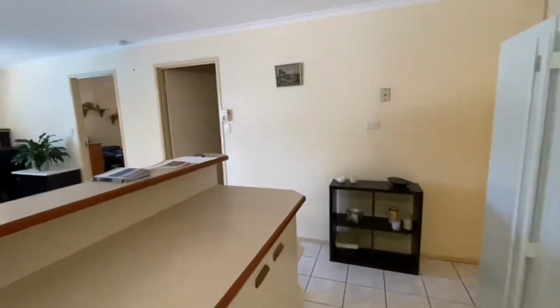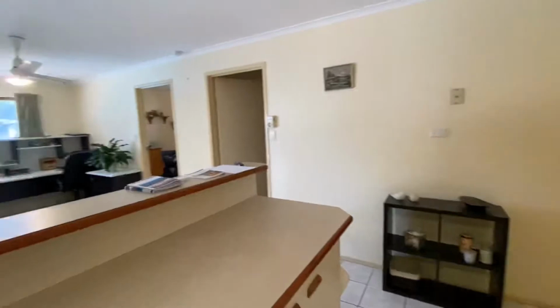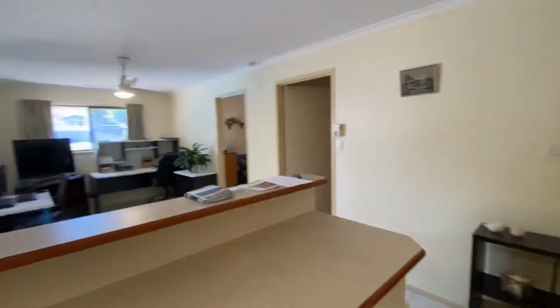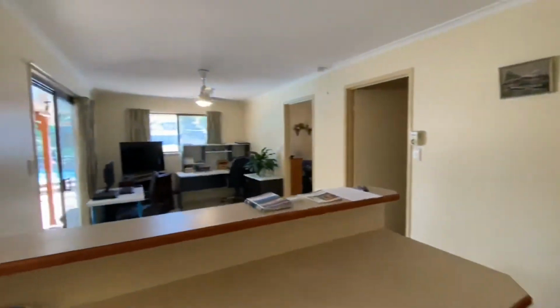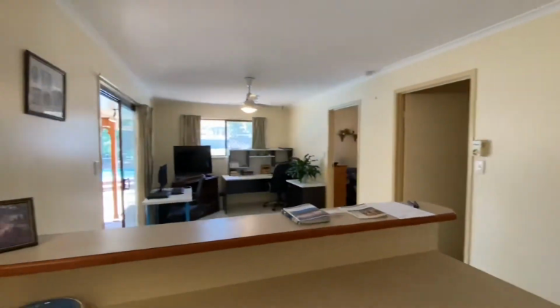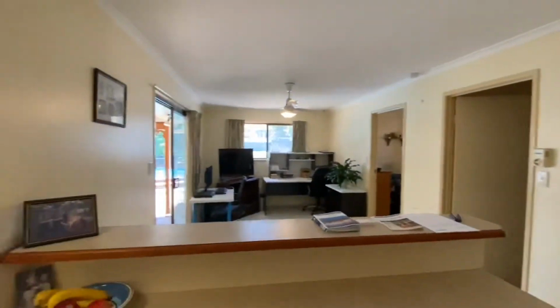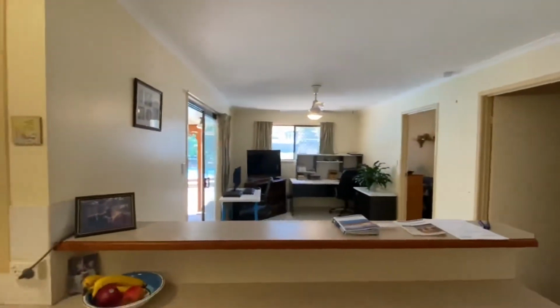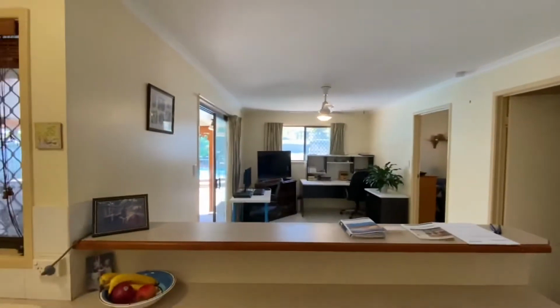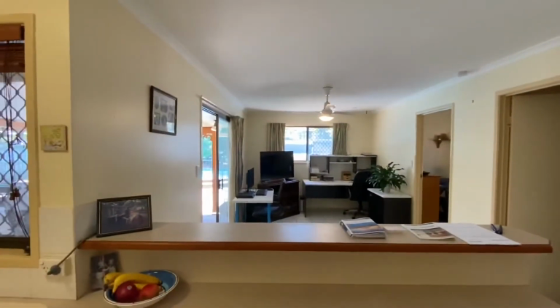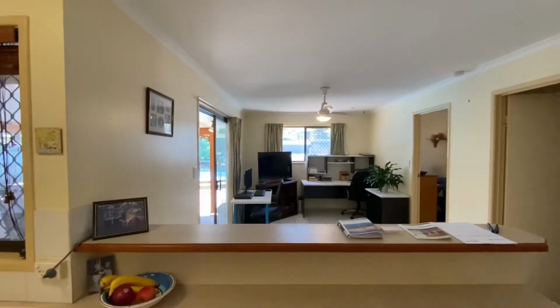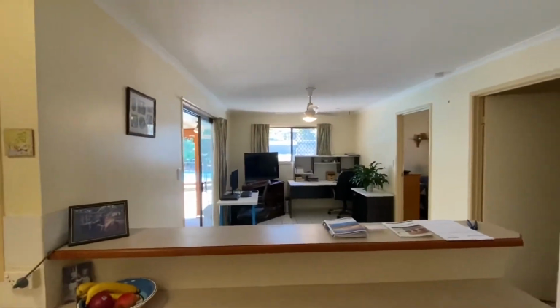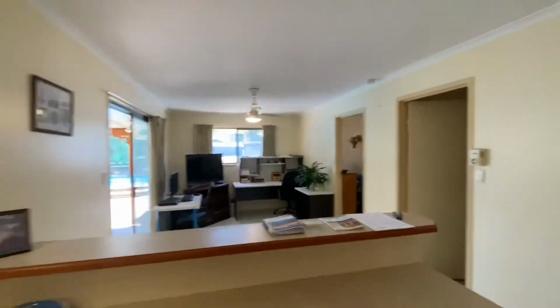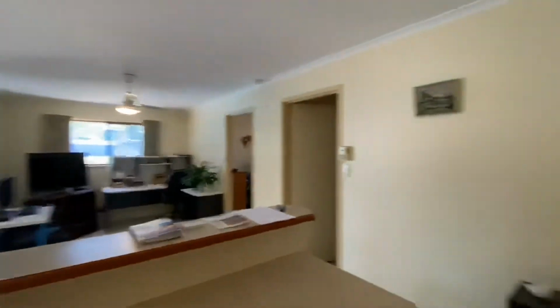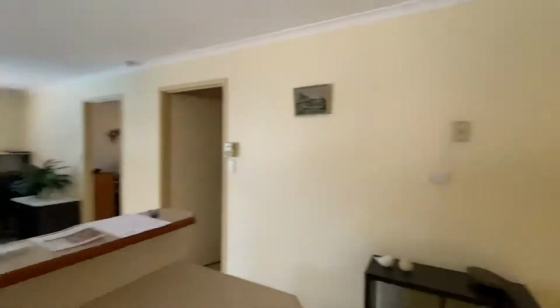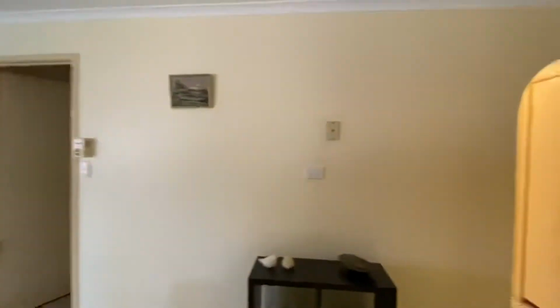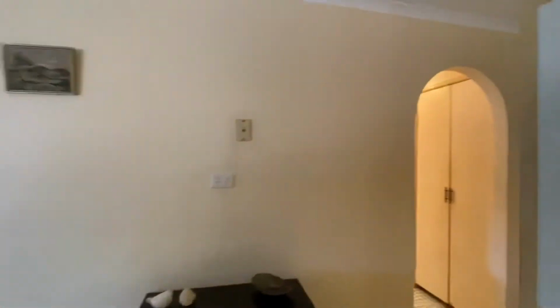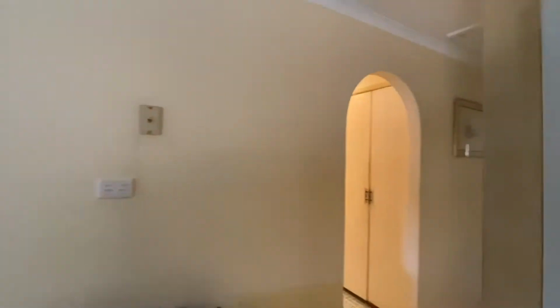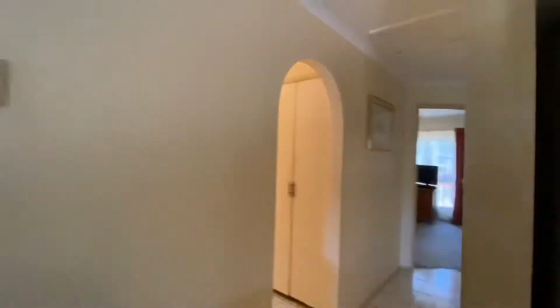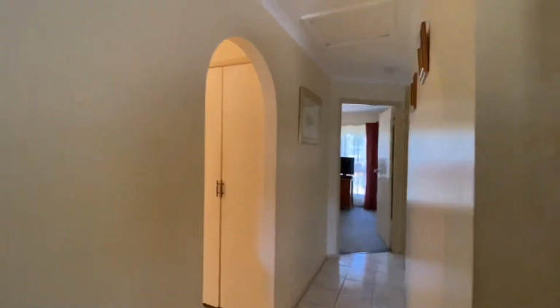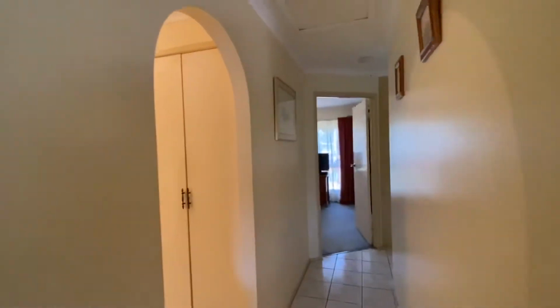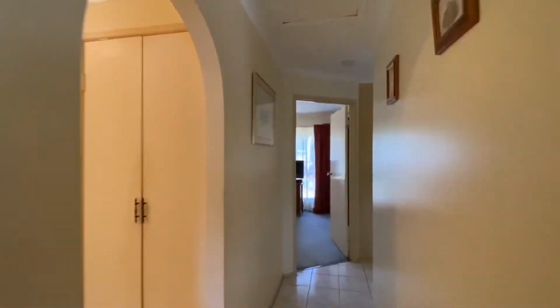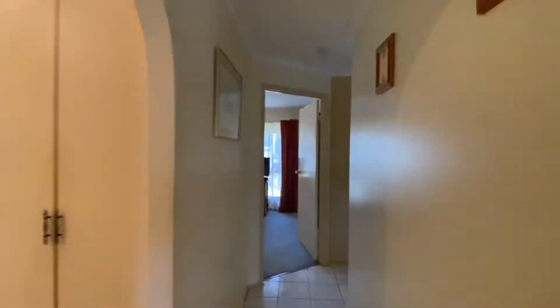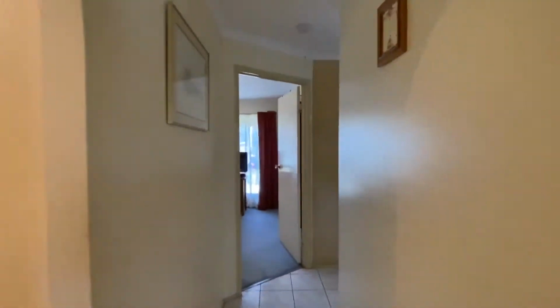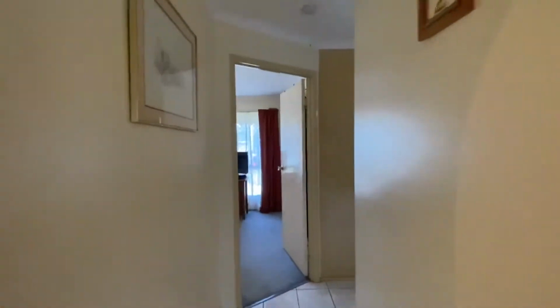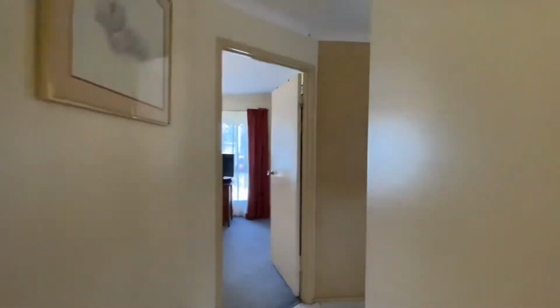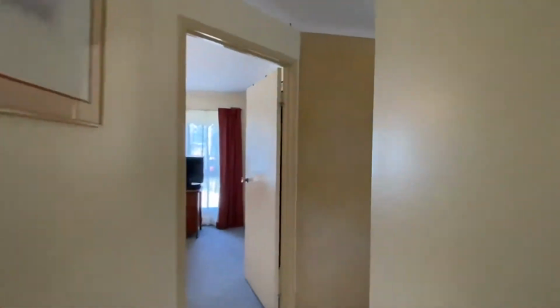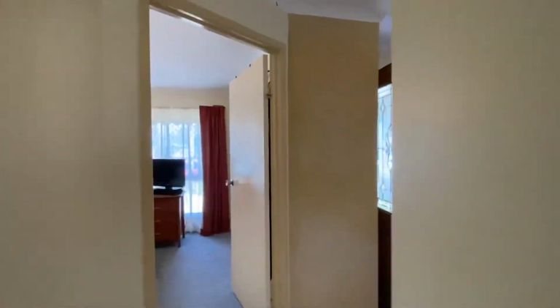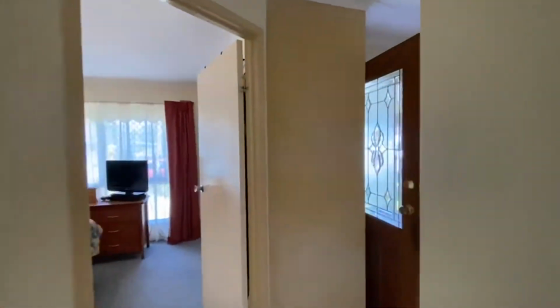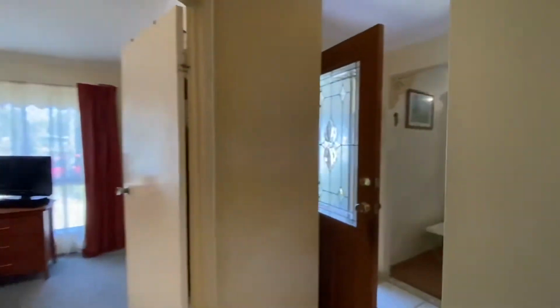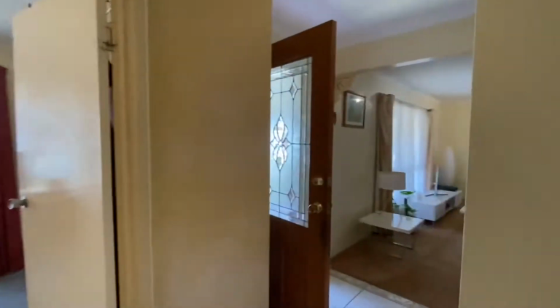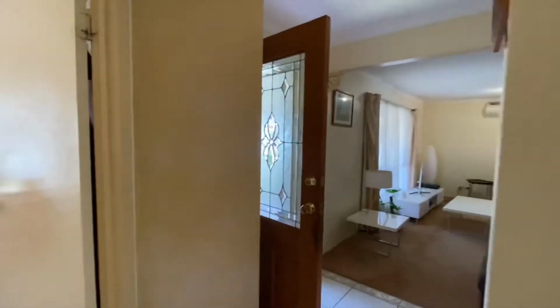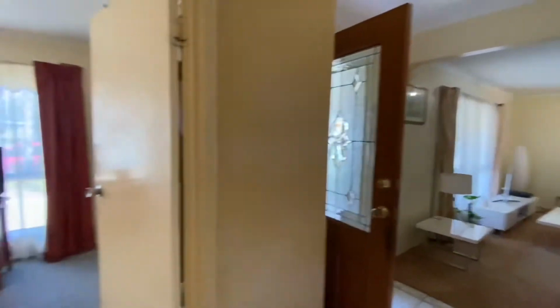This is the second lounge room, just being used as a study at the moment. I'll take you back through to the front just to give you your orientation — there is the front door there.